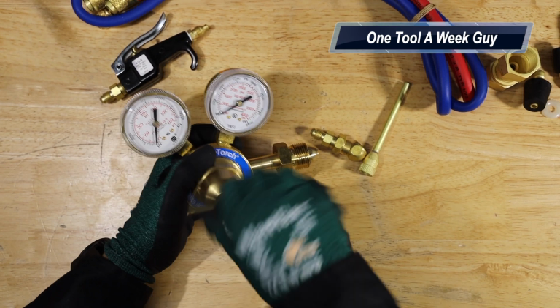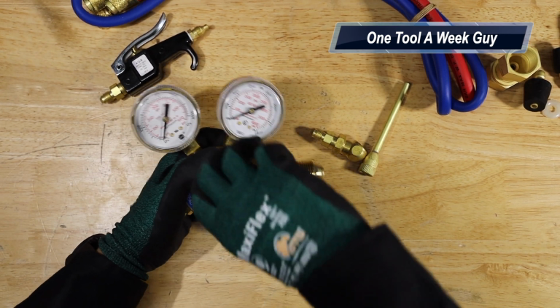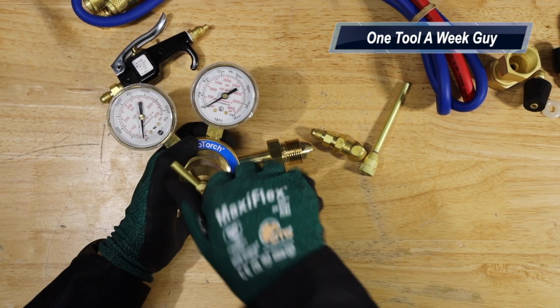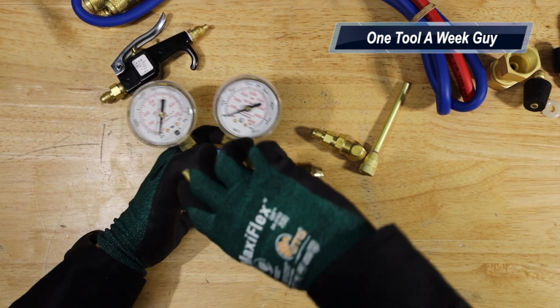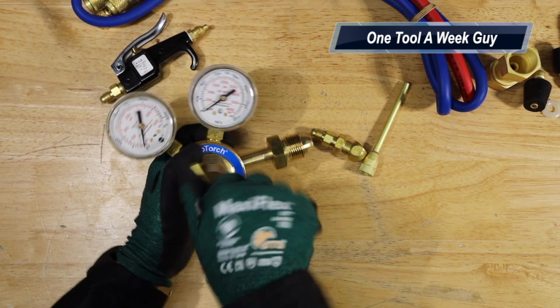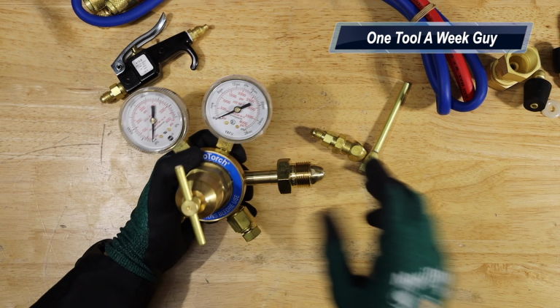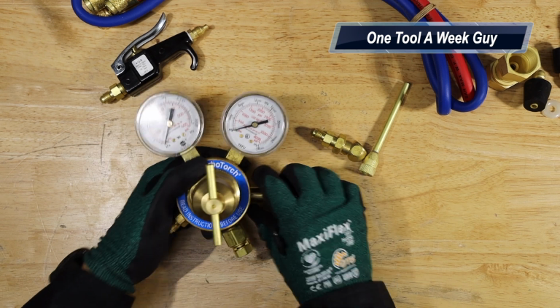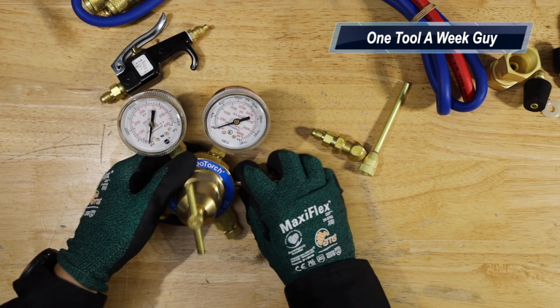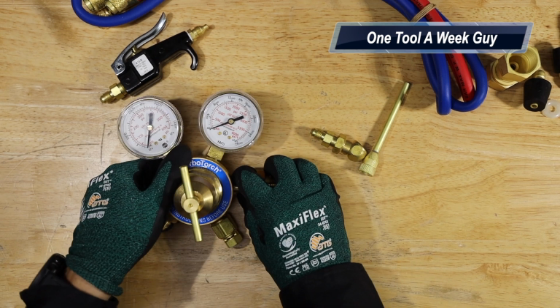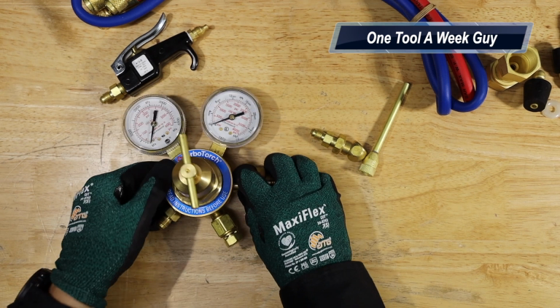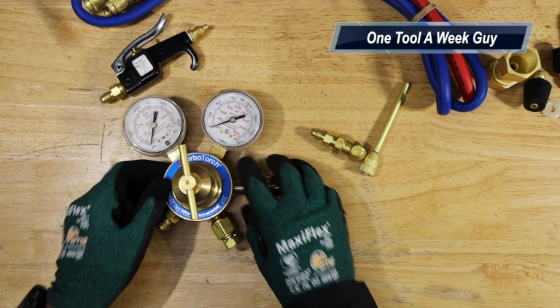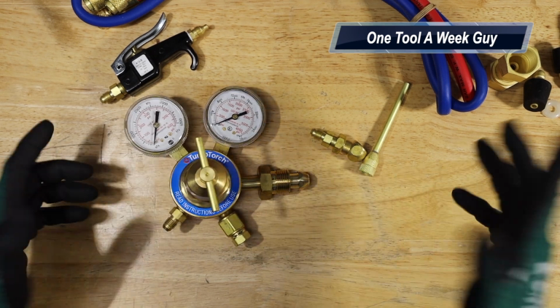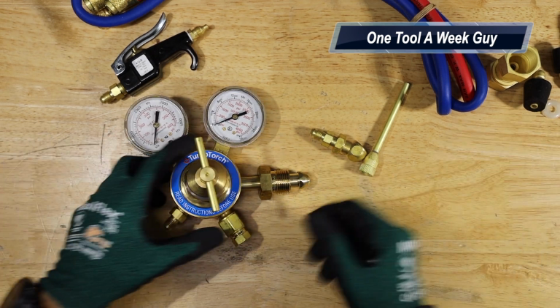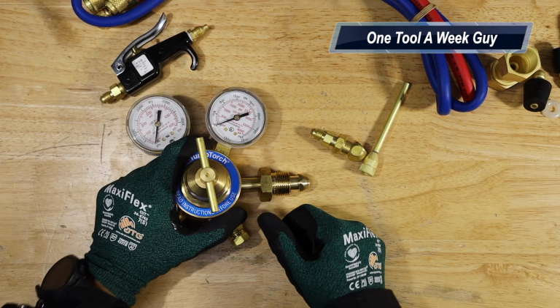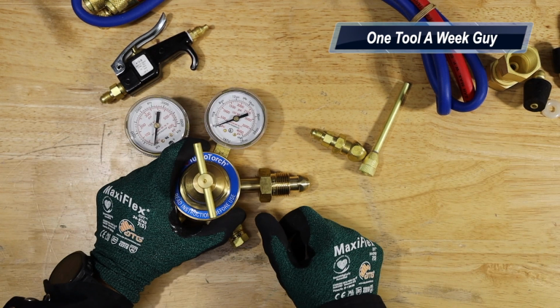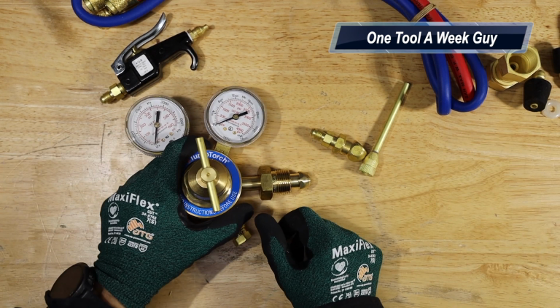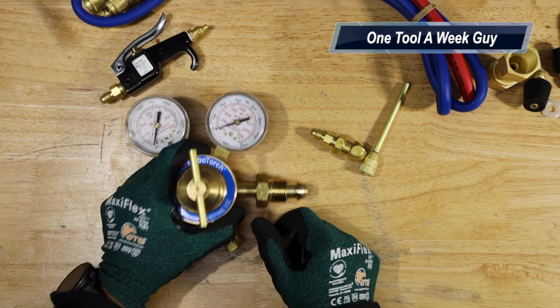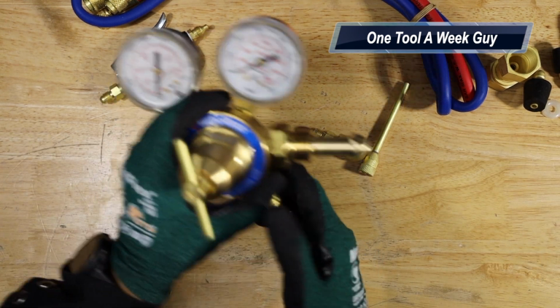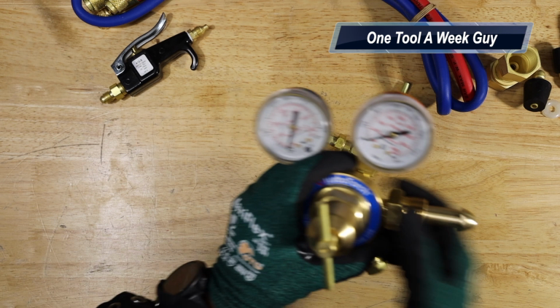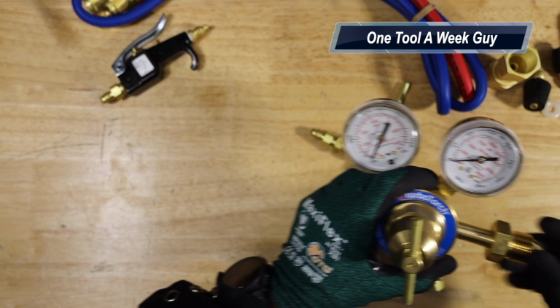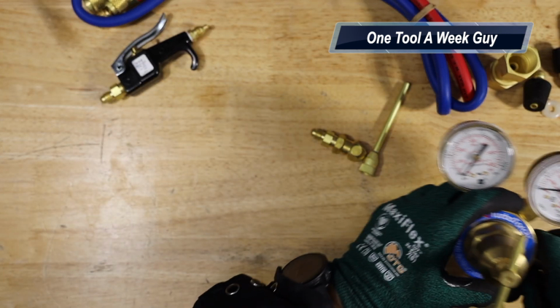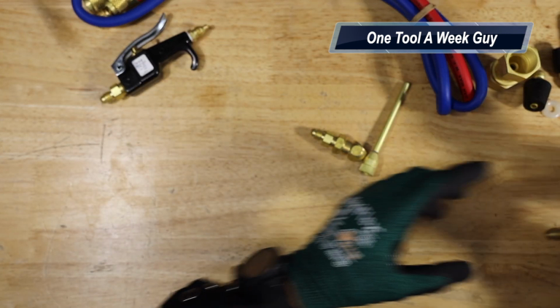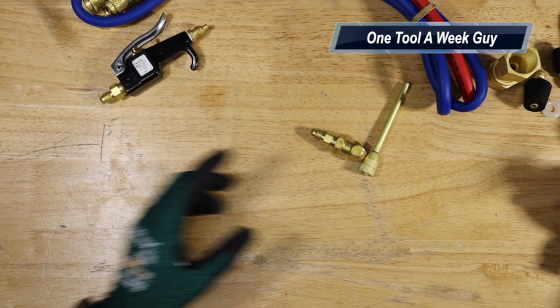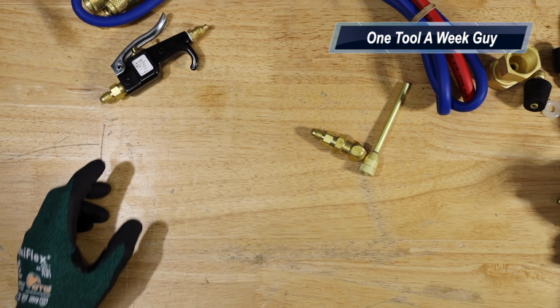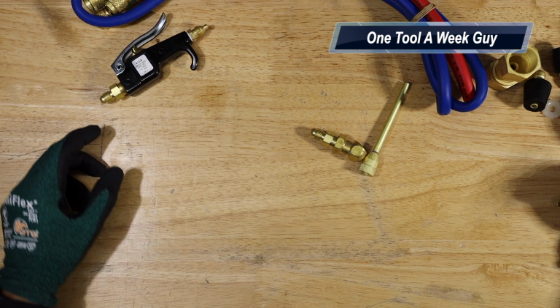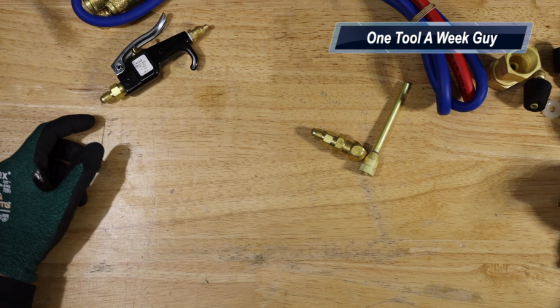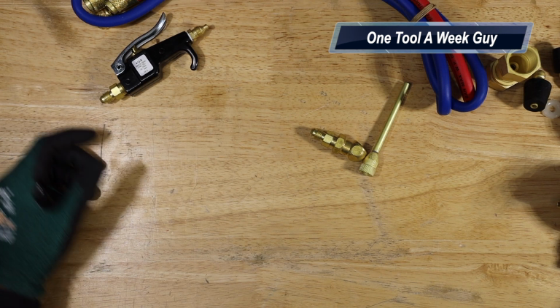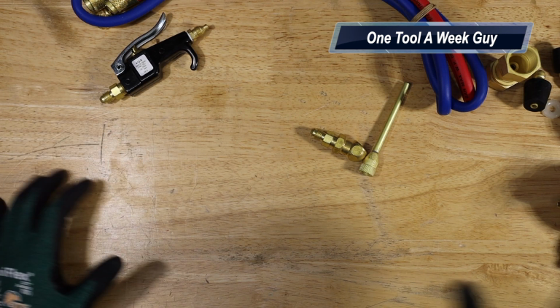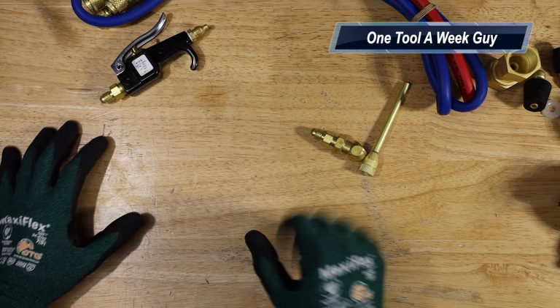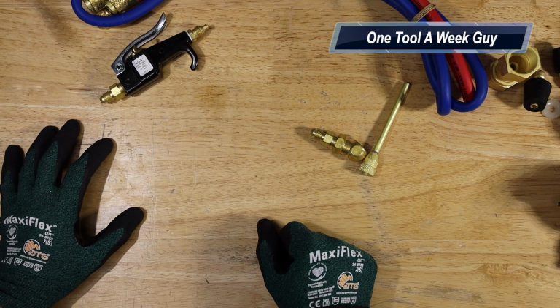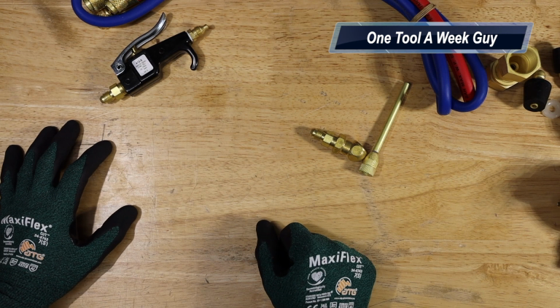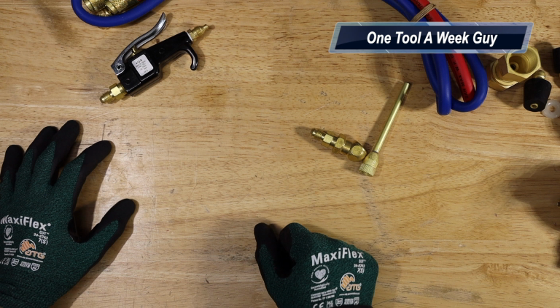The regulator lets you regulate whatever pressures you need. If you're brazing, you're probably going to be at about 3 to 4 PSI so you can braze and clear out the oxygen inside those lines. Connect it, set your regulator pressures, and that completes your regulator.